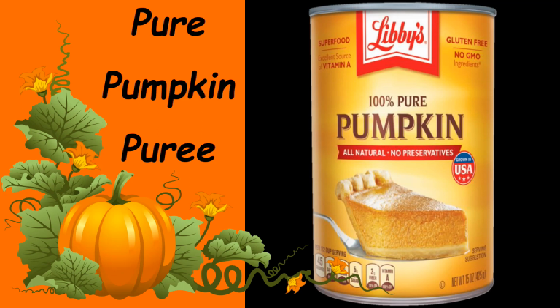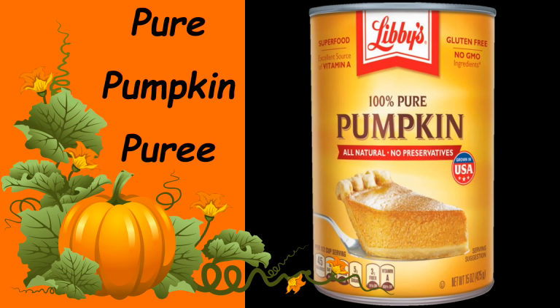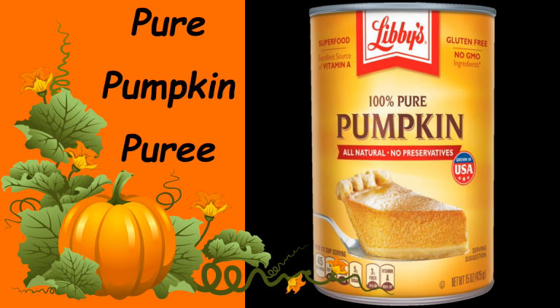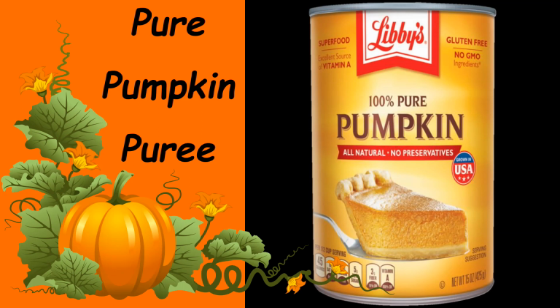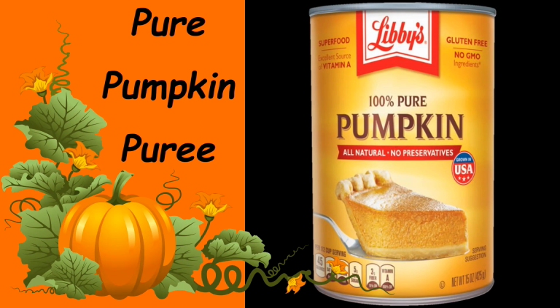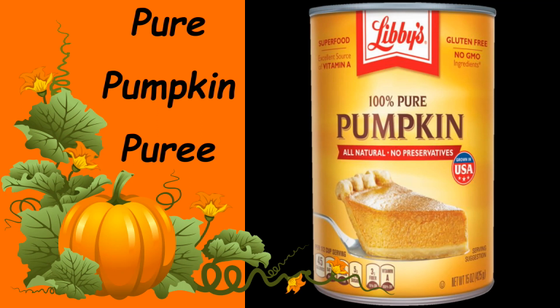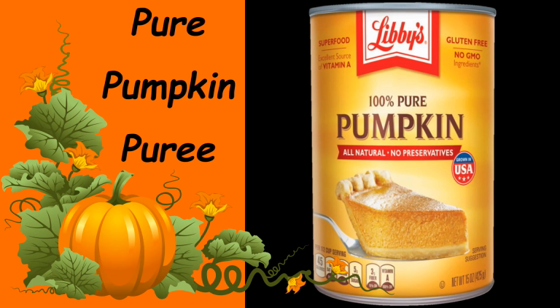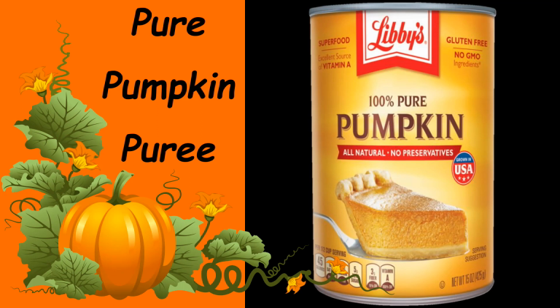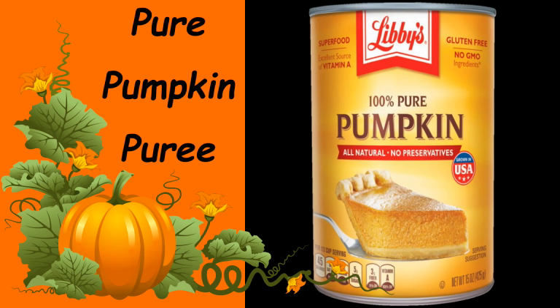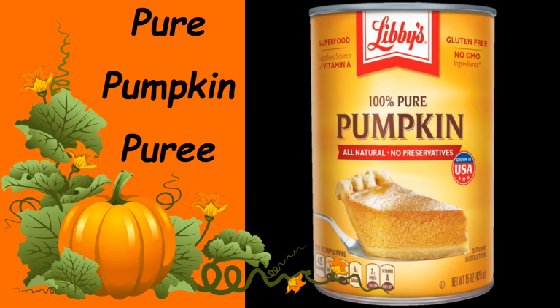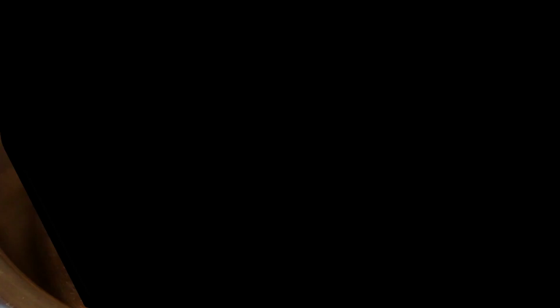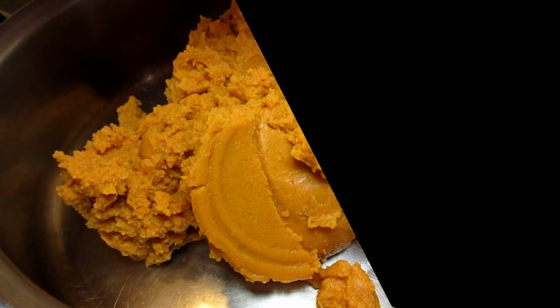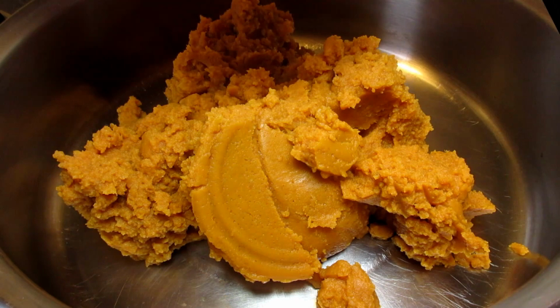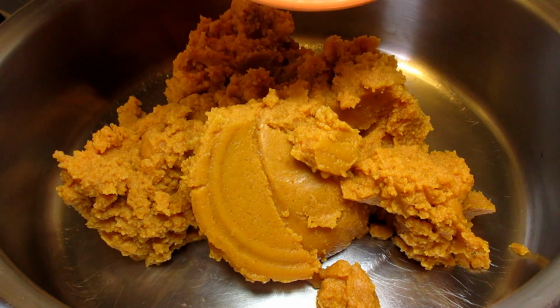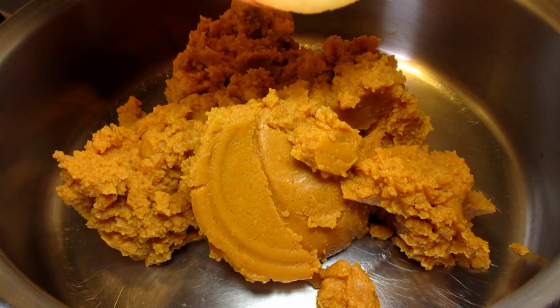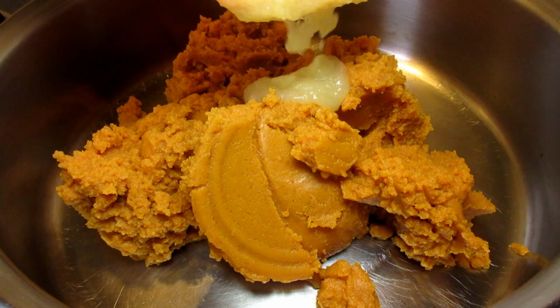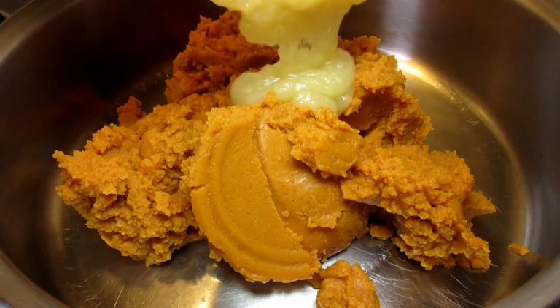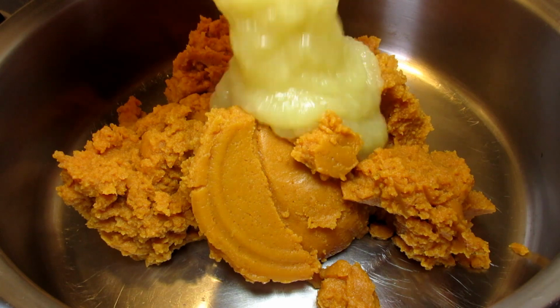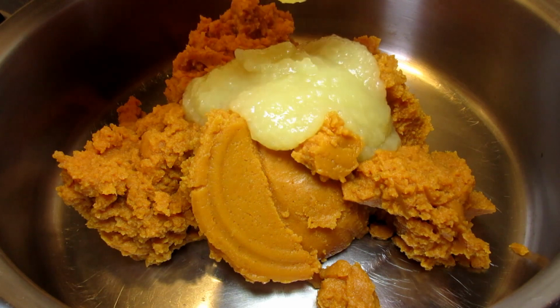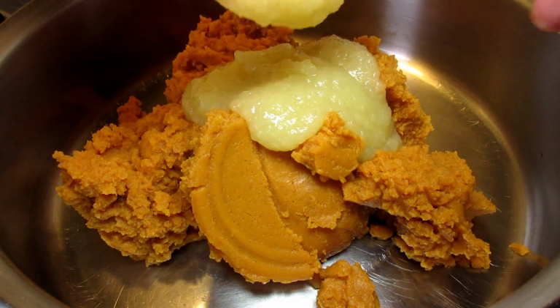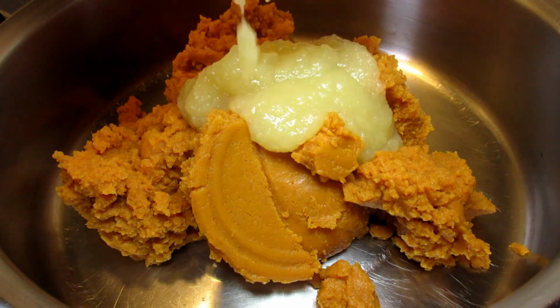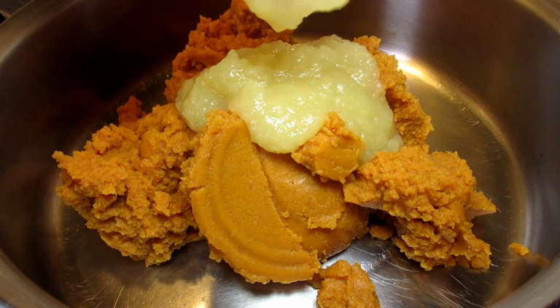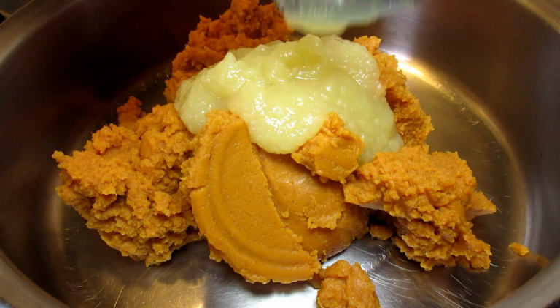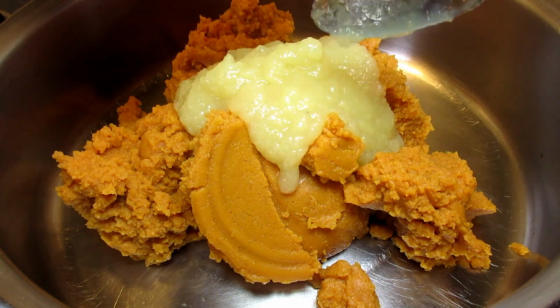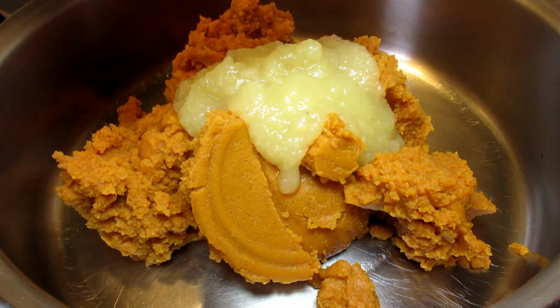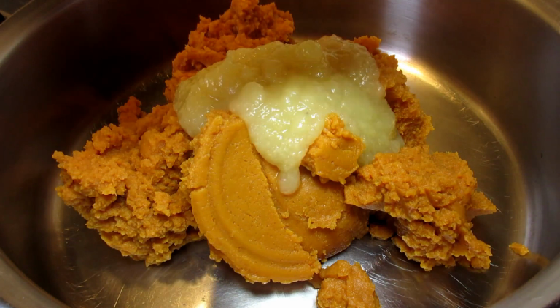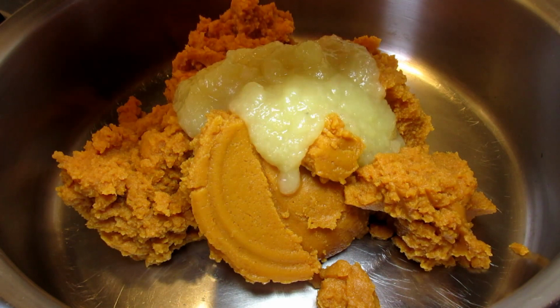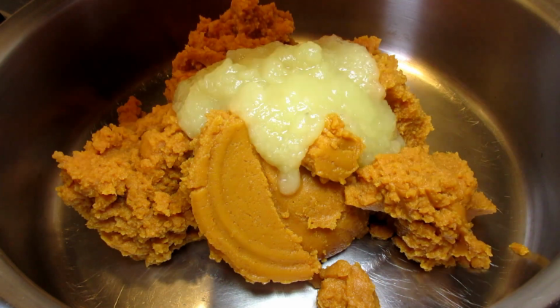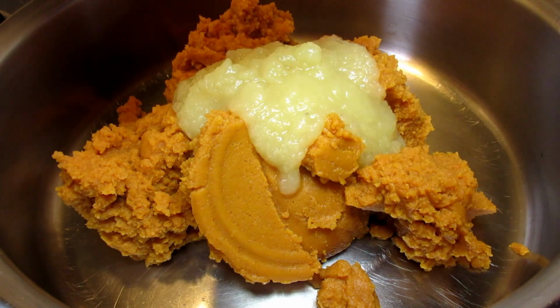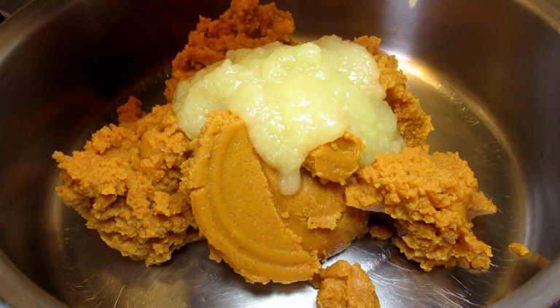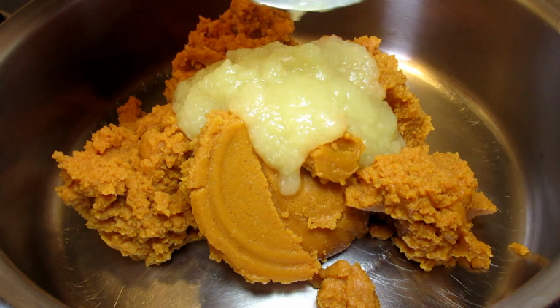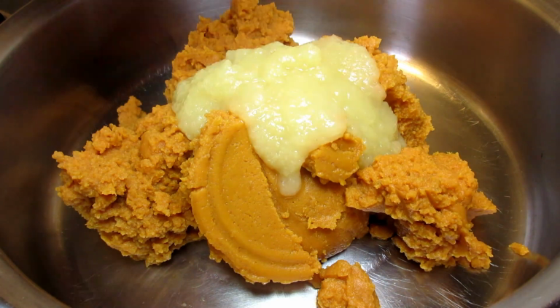In a pan on medium heat, I'm adding one large 29-ounce can of pumpkin puree — and this is not the pumpkin pie mix. You want pure pumpkin.